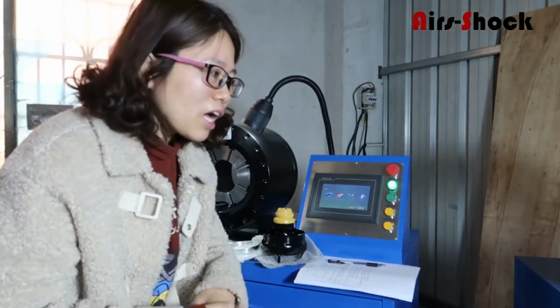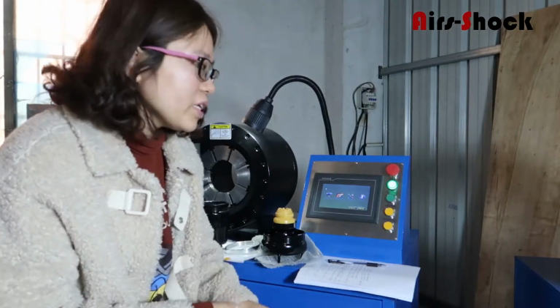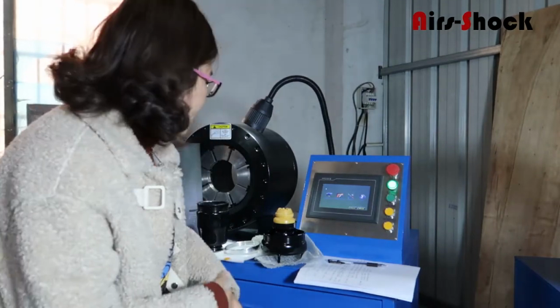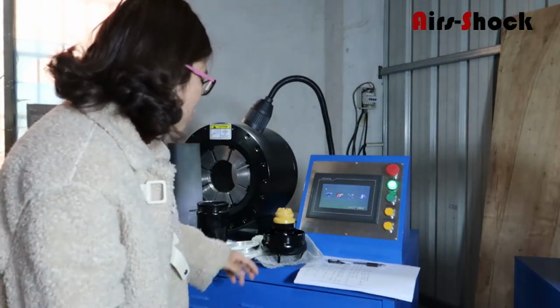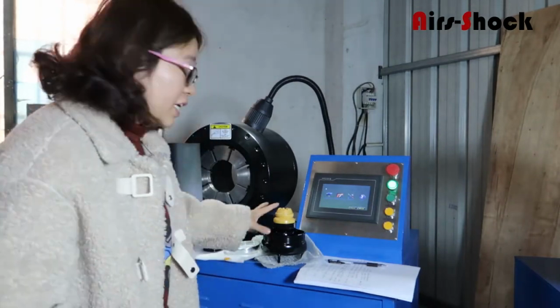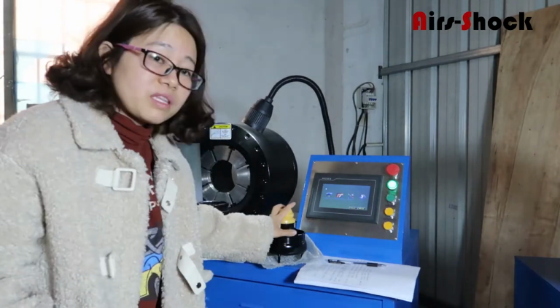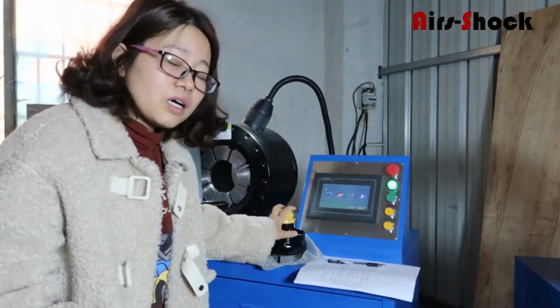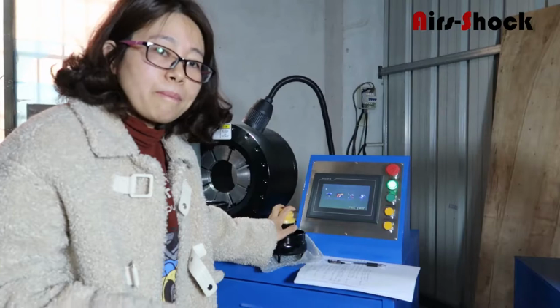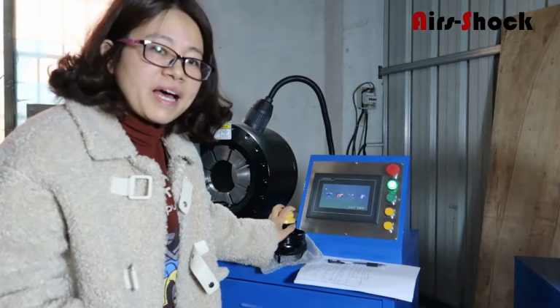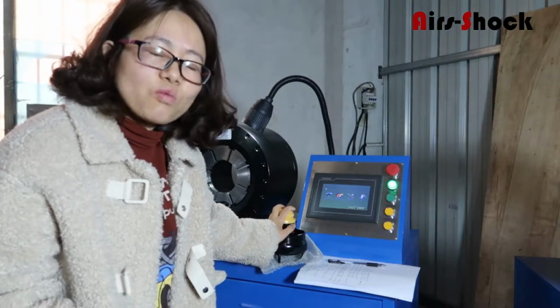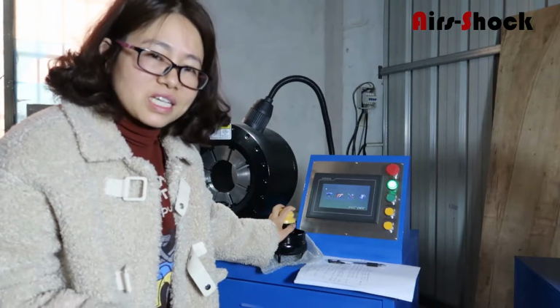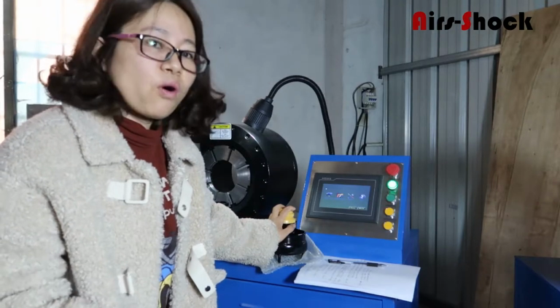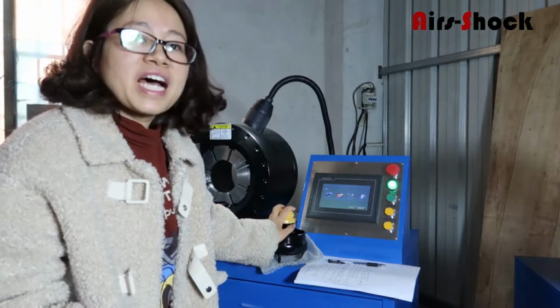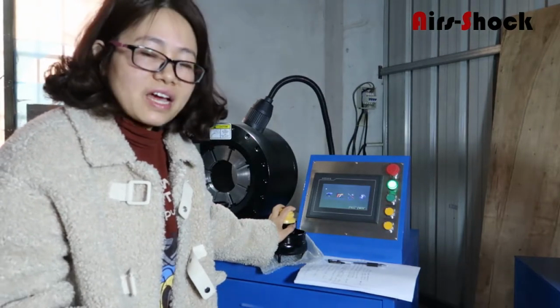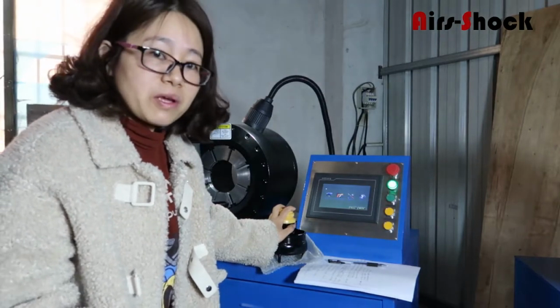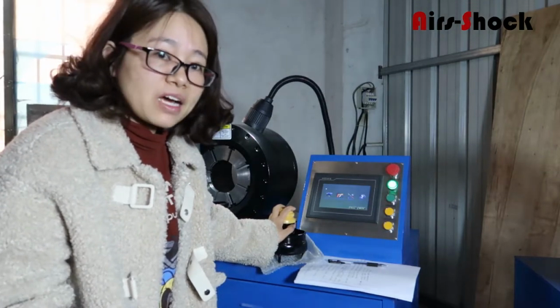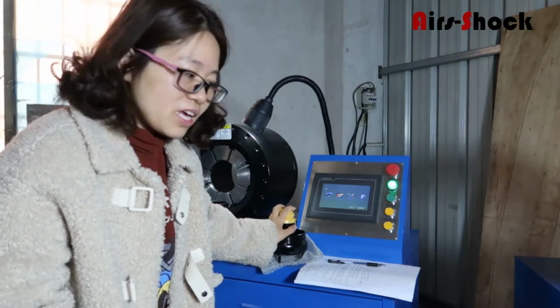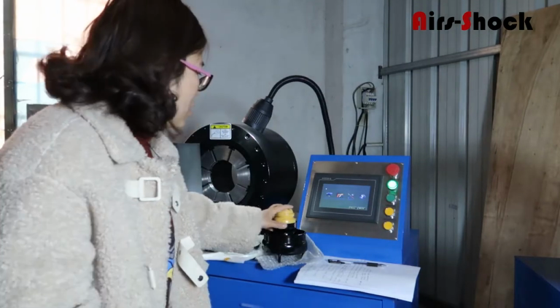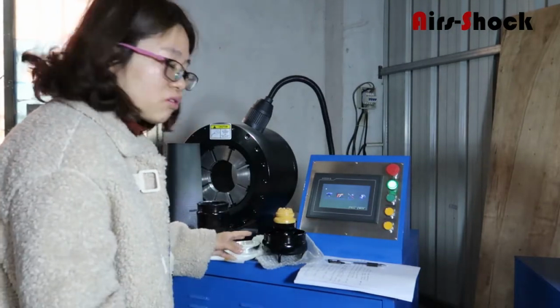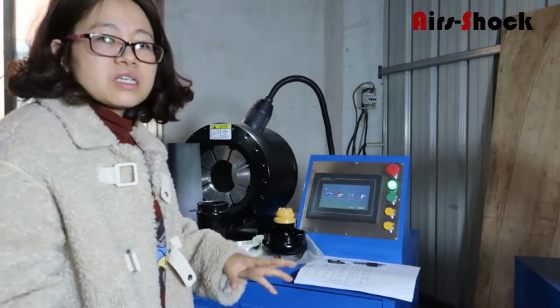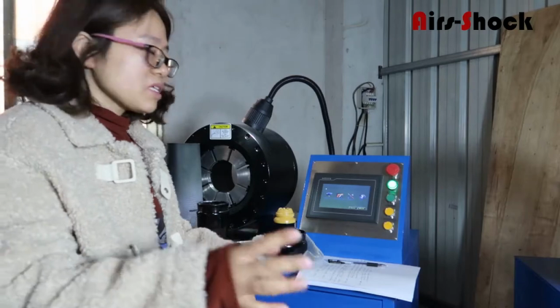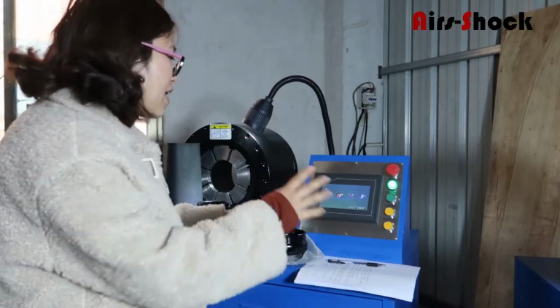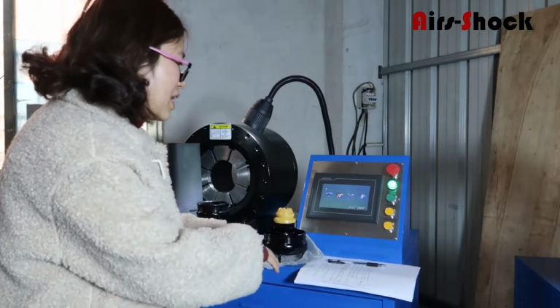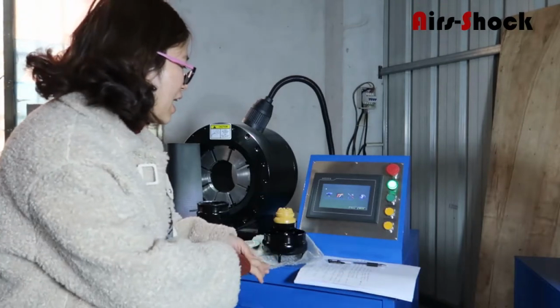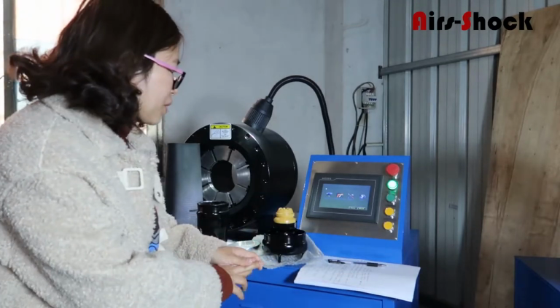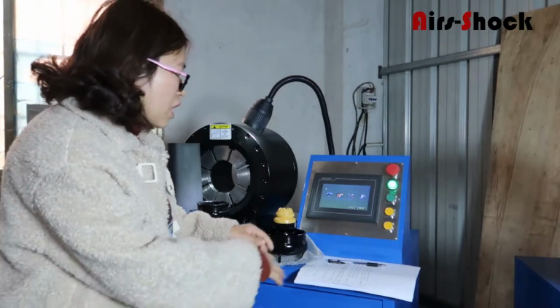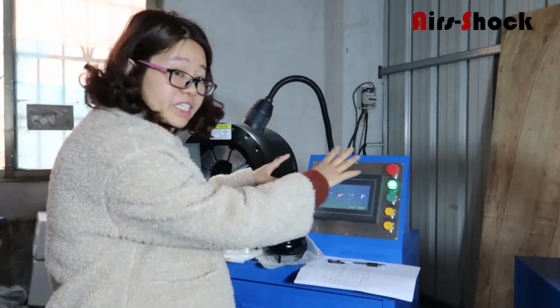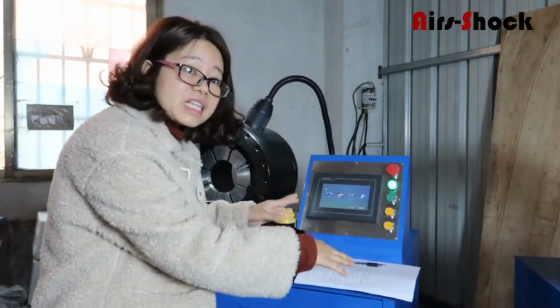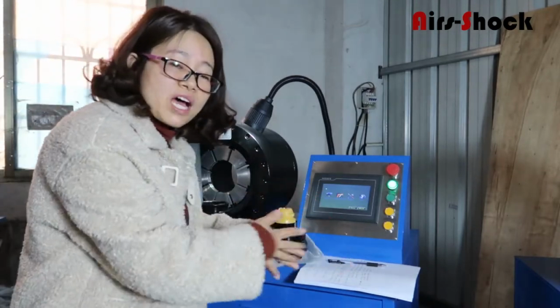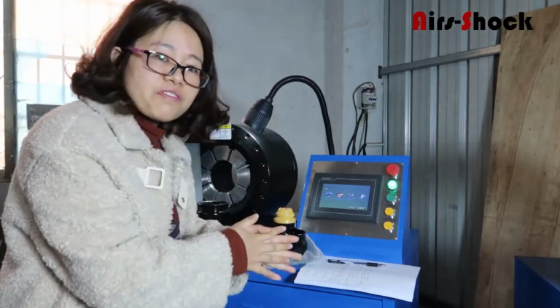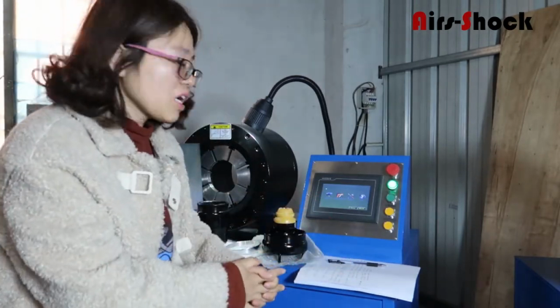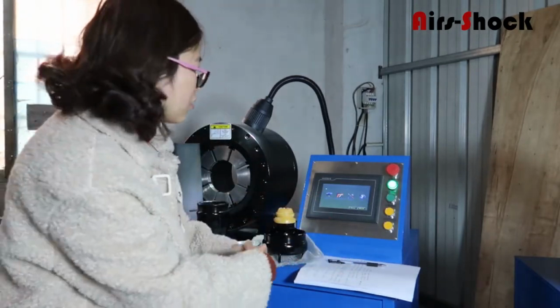Now we start to clean up the bands 164 front air spring bag. As last time, we set the pressure first.